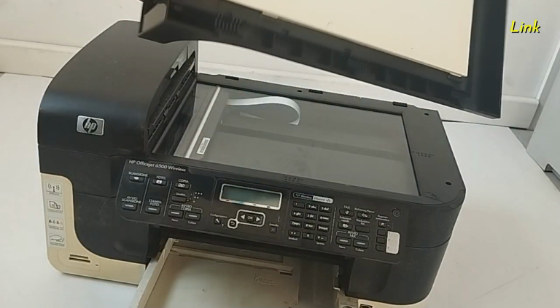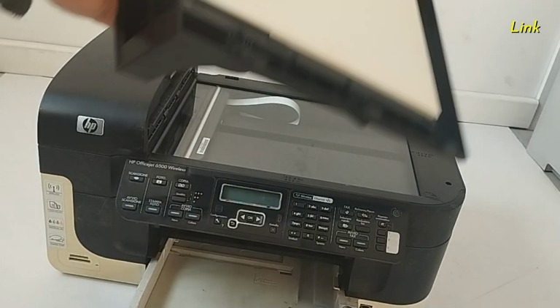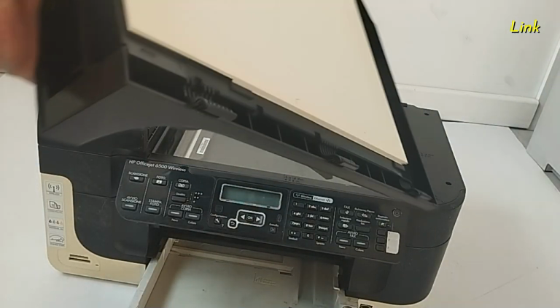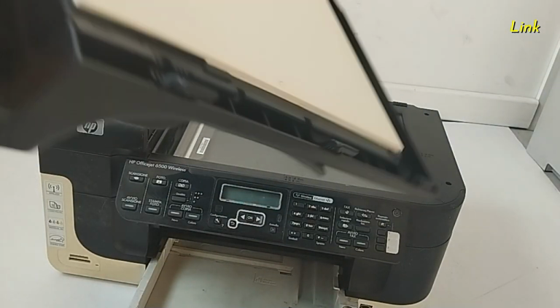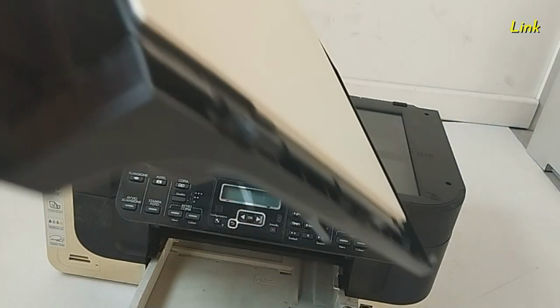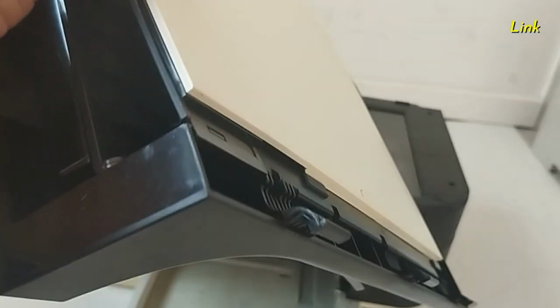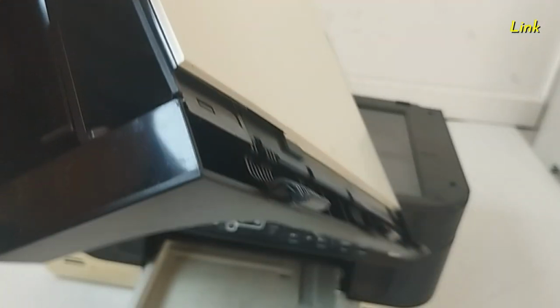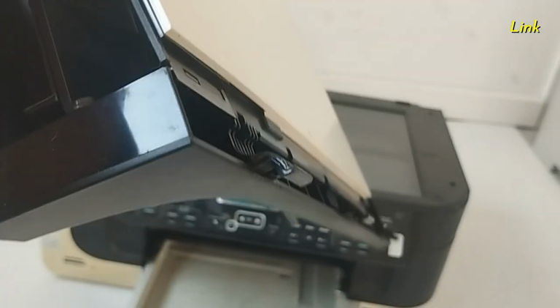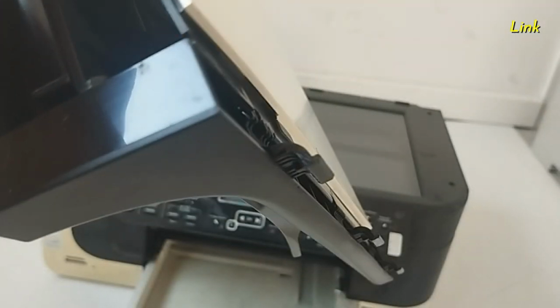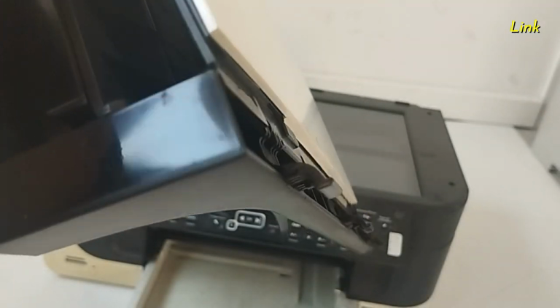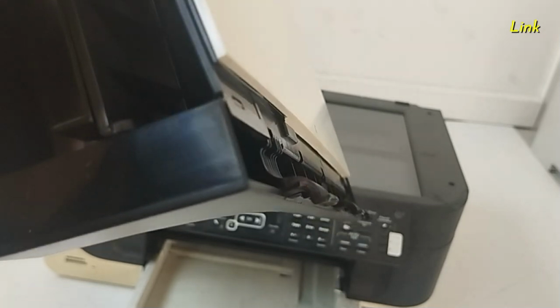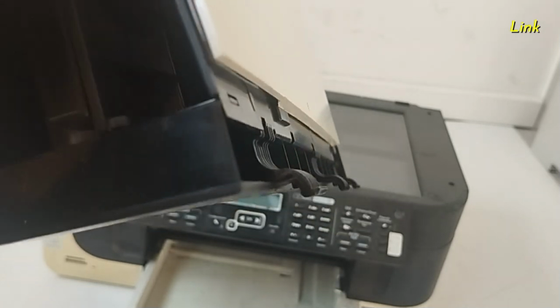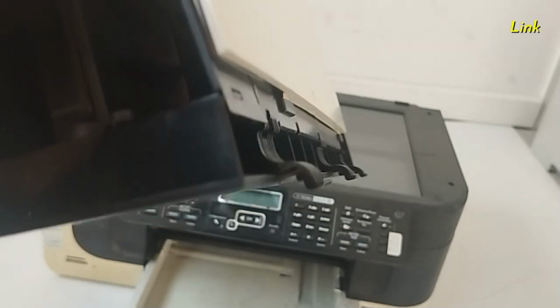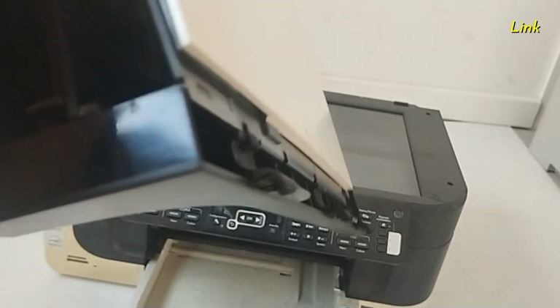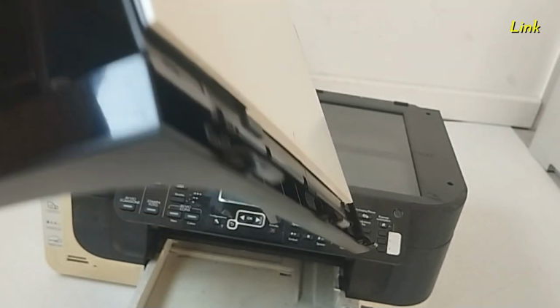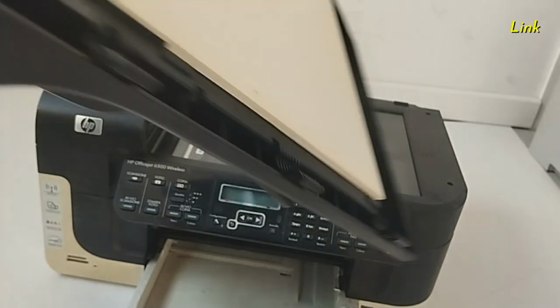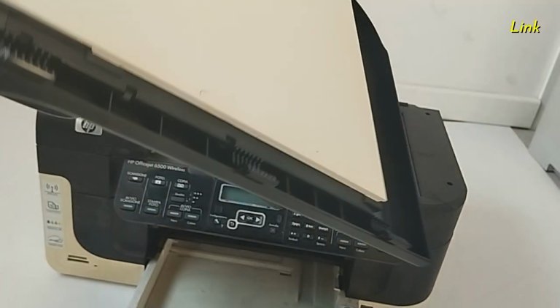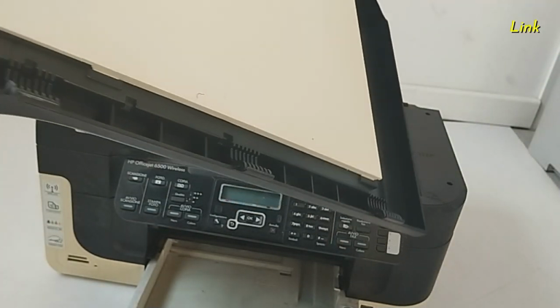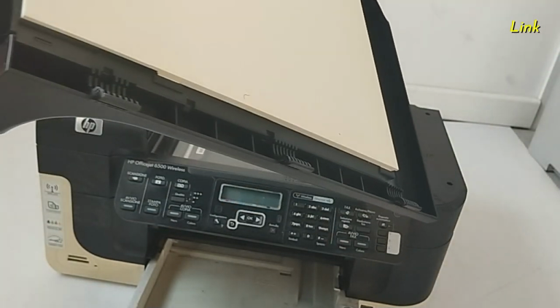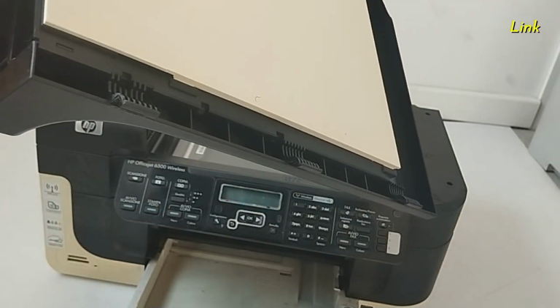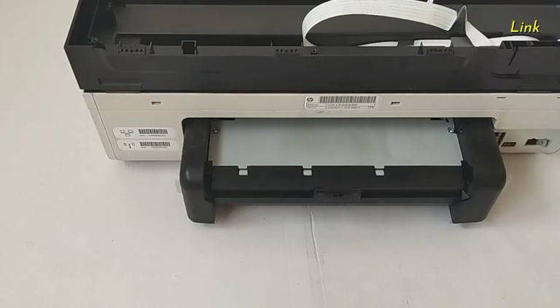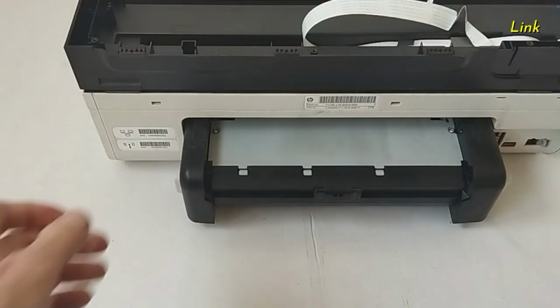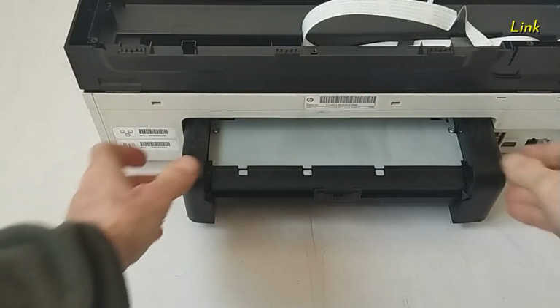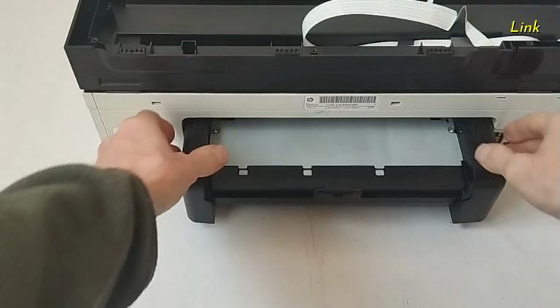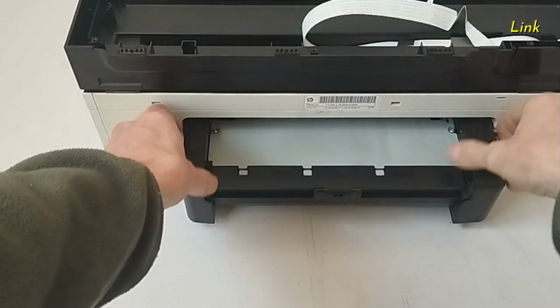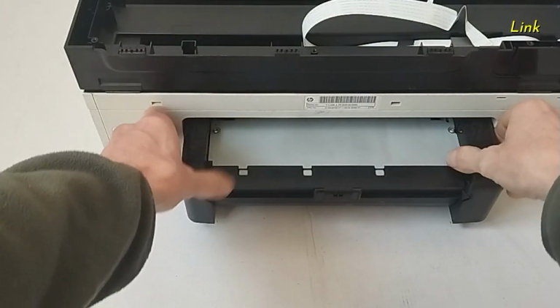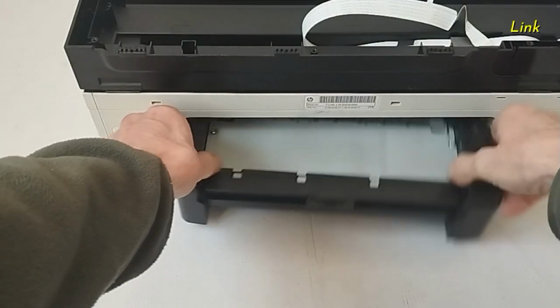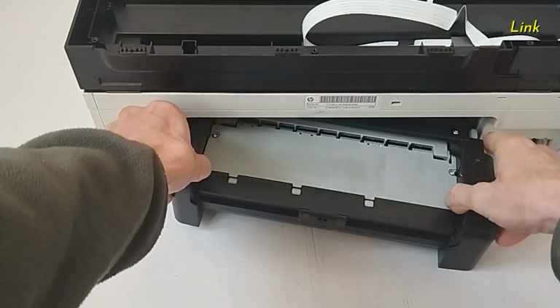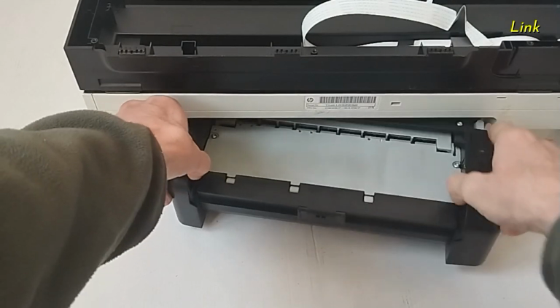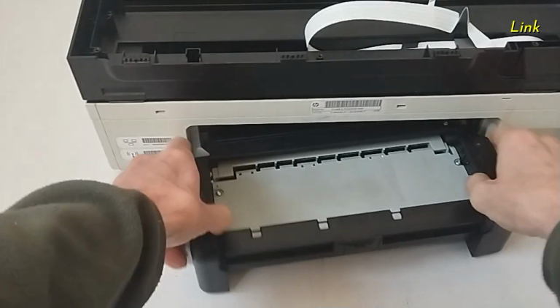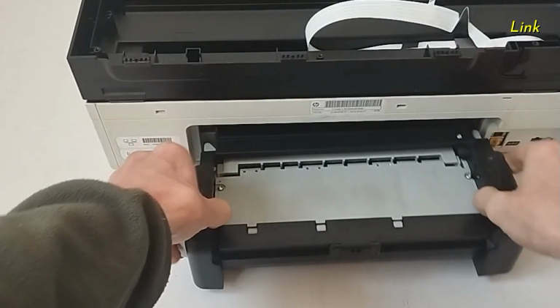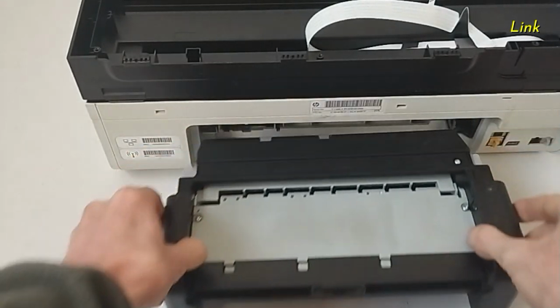Here you can see the tabs. On the back of the printer, remove the duplexer.